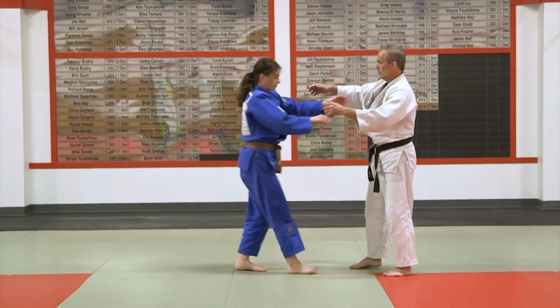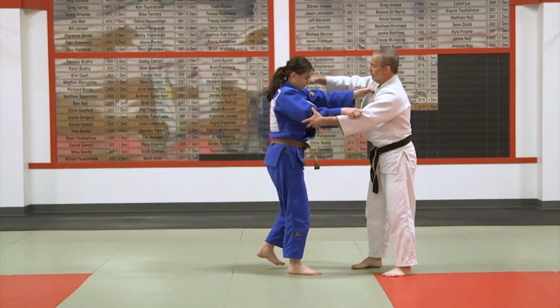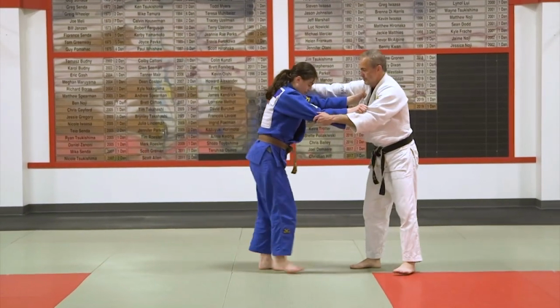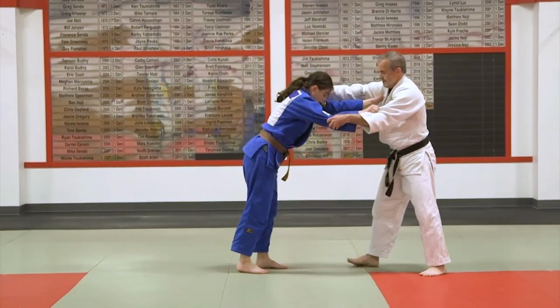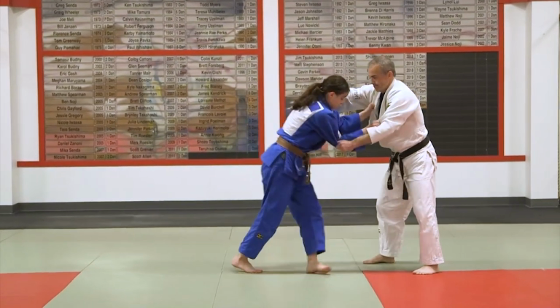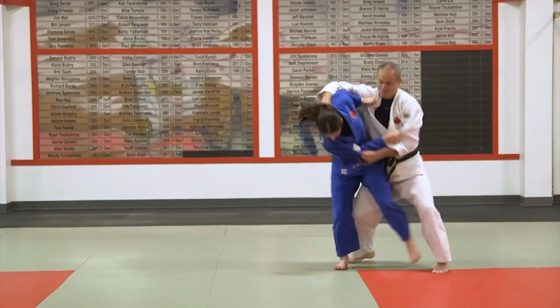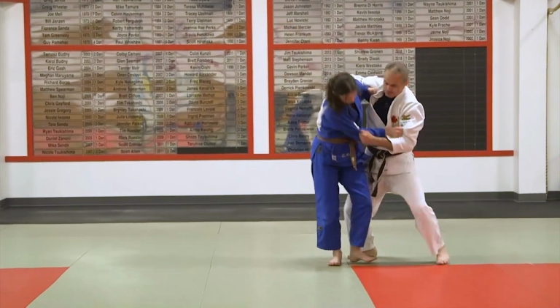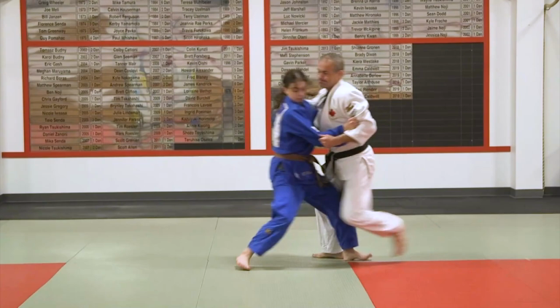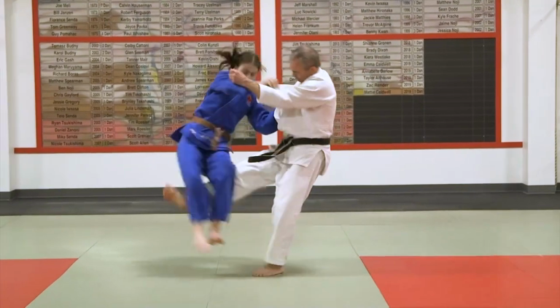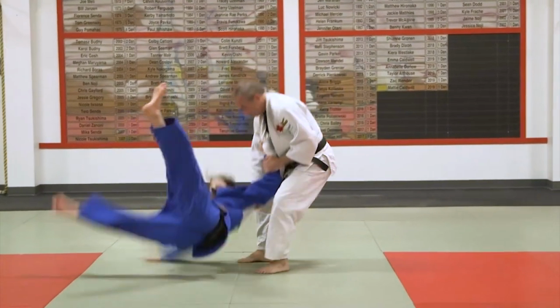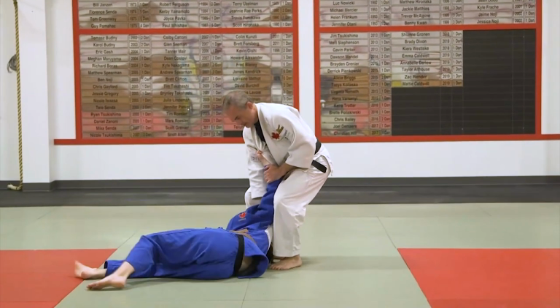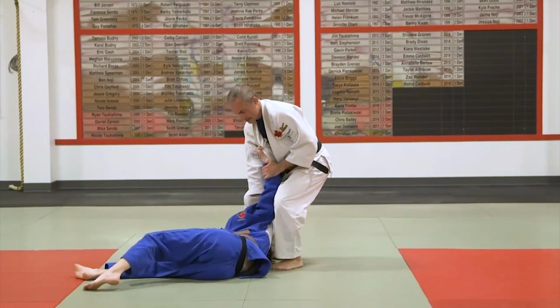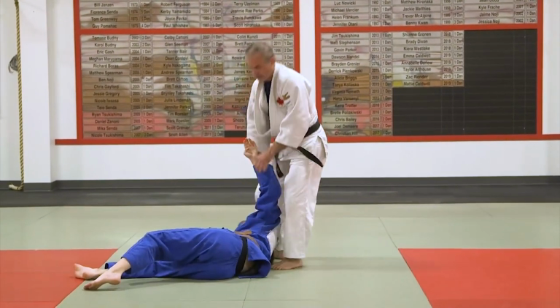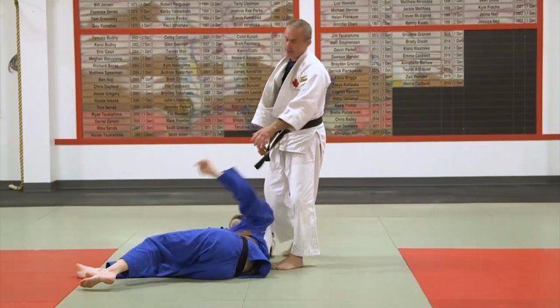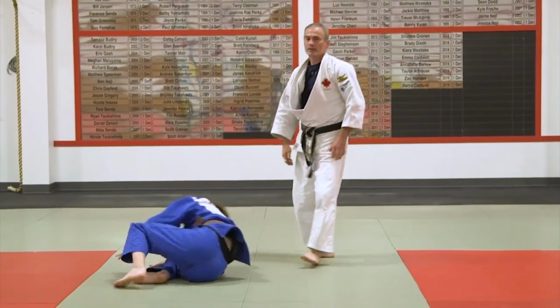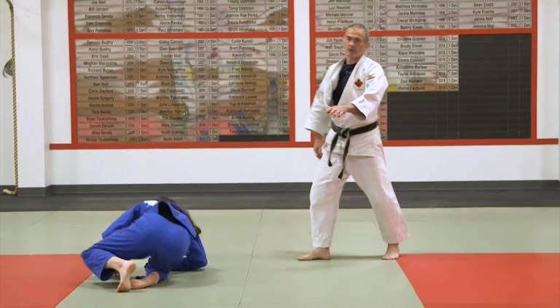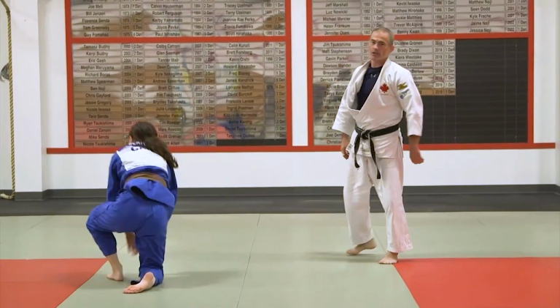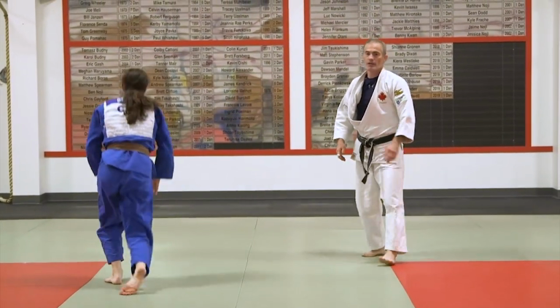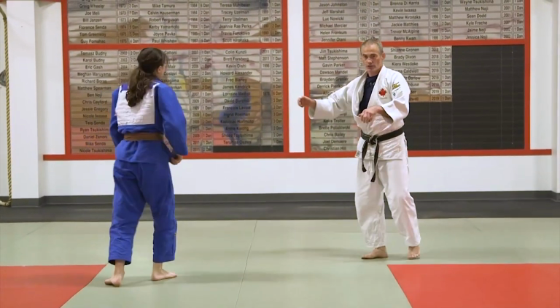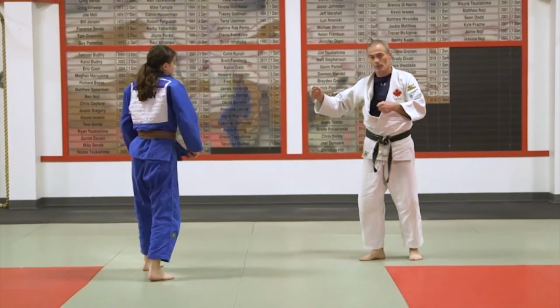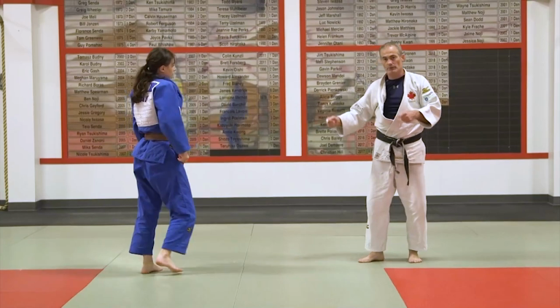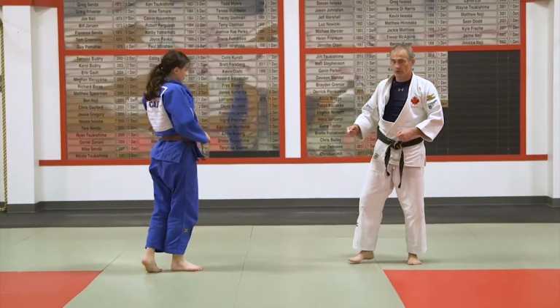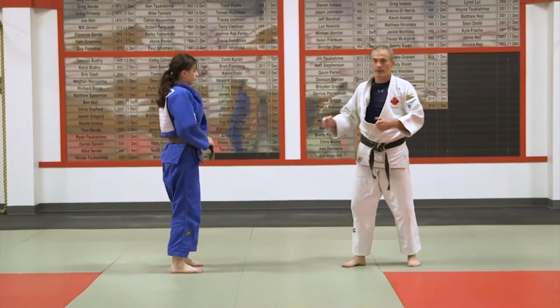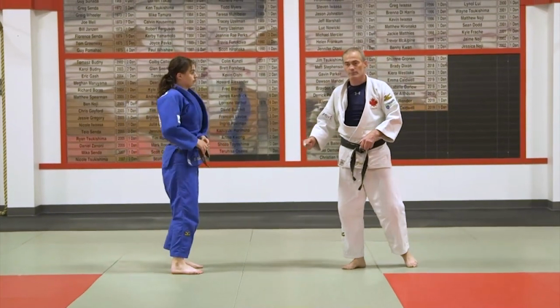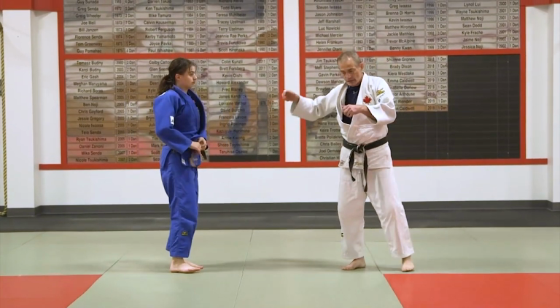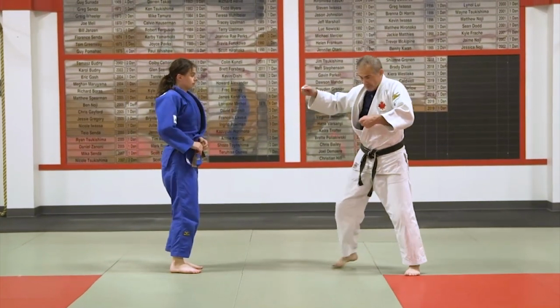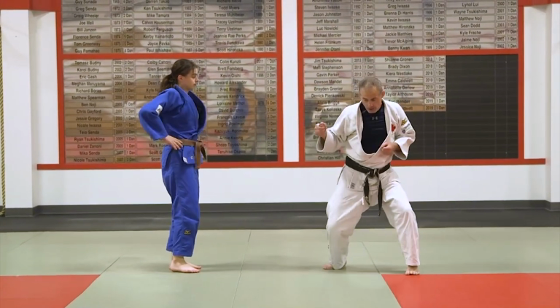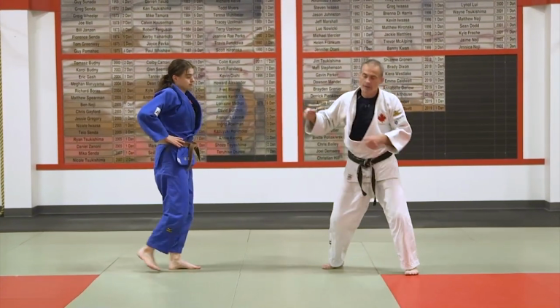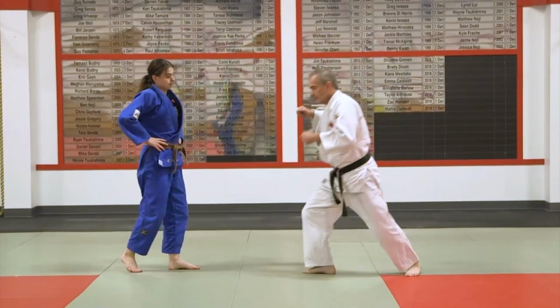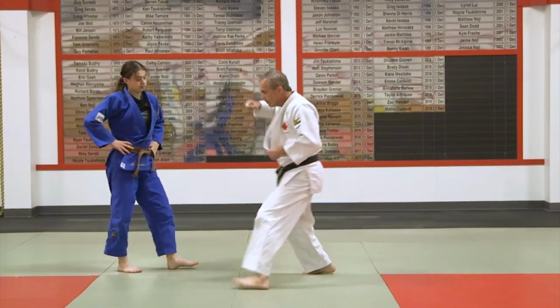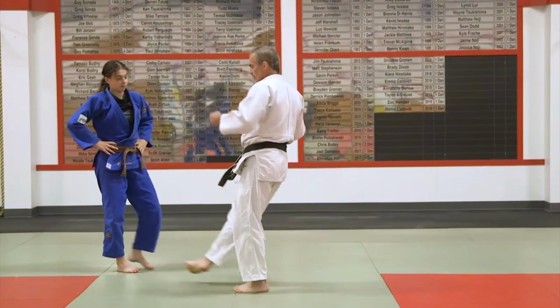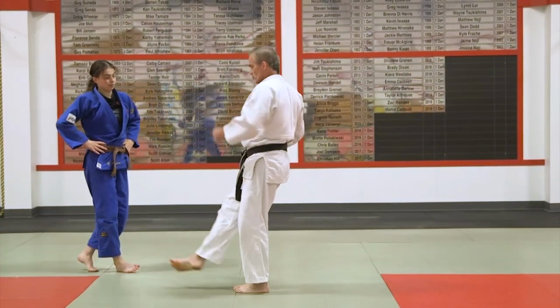So we're here at full speed. Support your uke, especially in training — we want to be able to drill this many times. Block, move, and sweep.